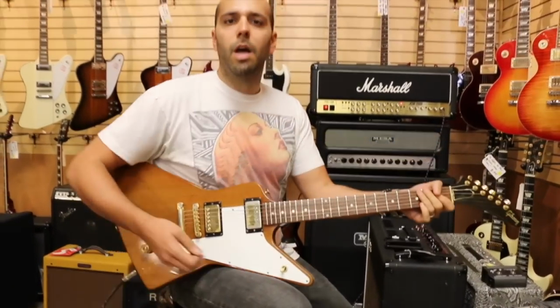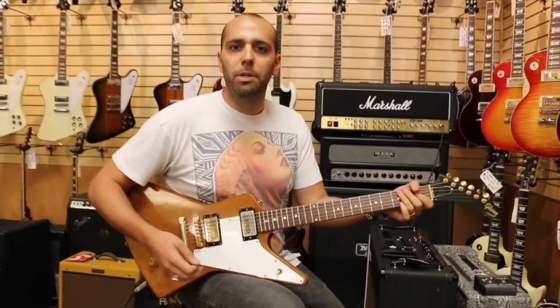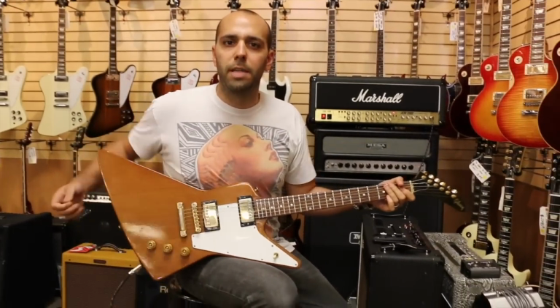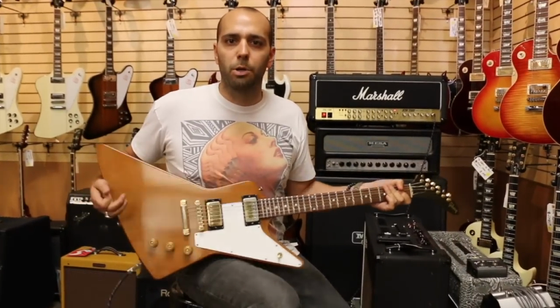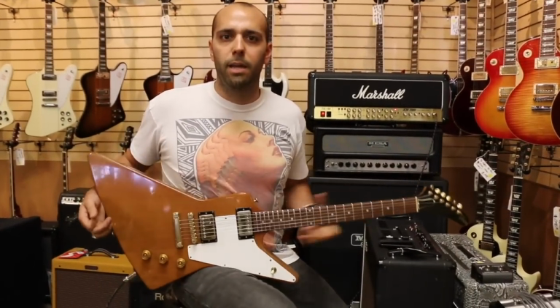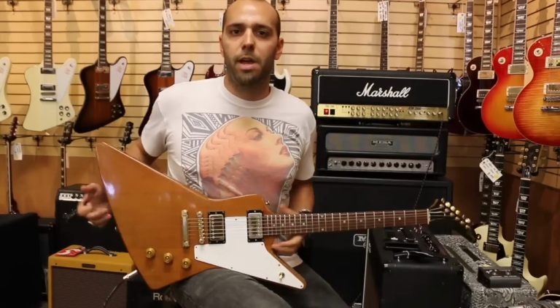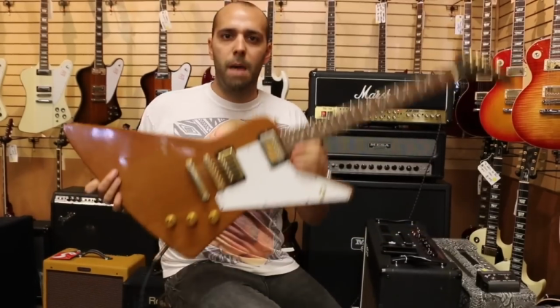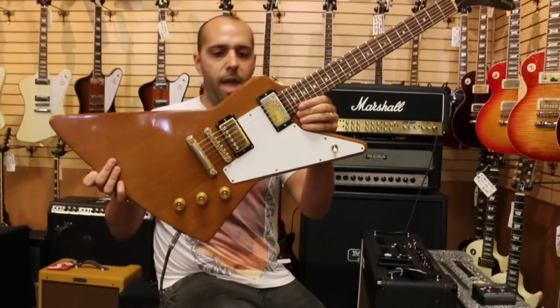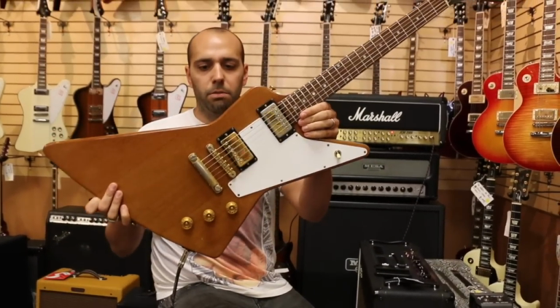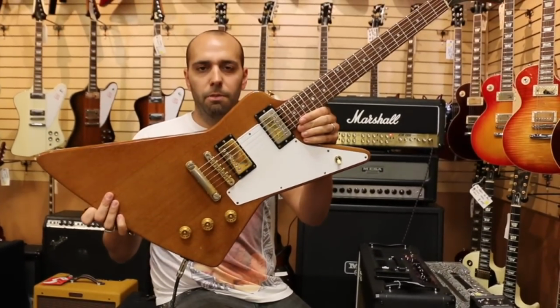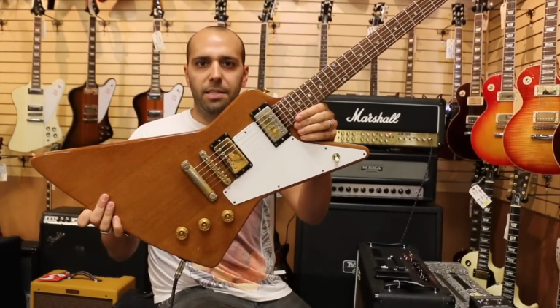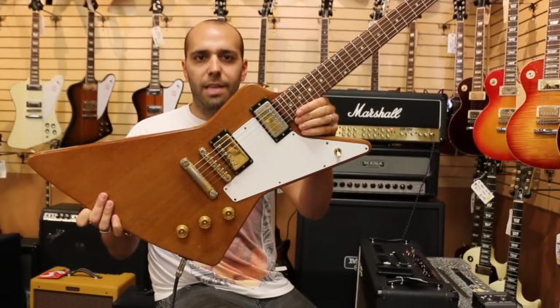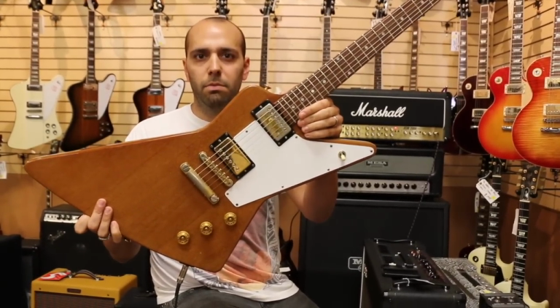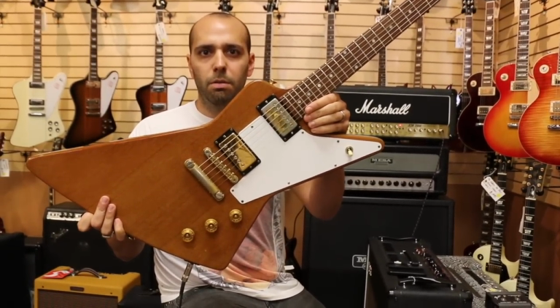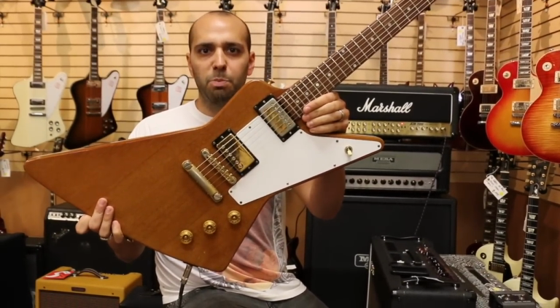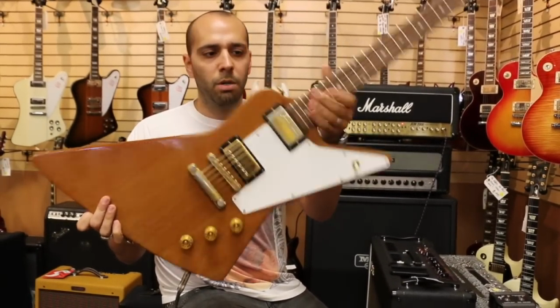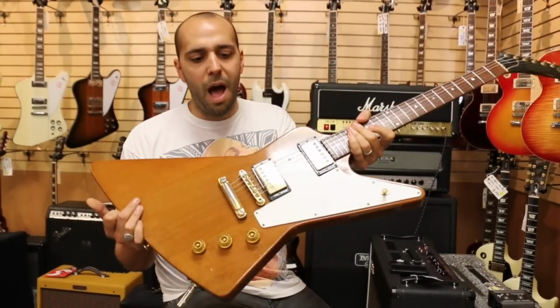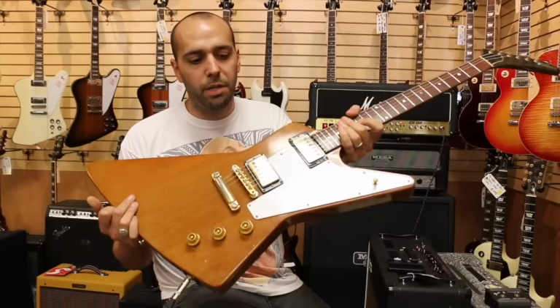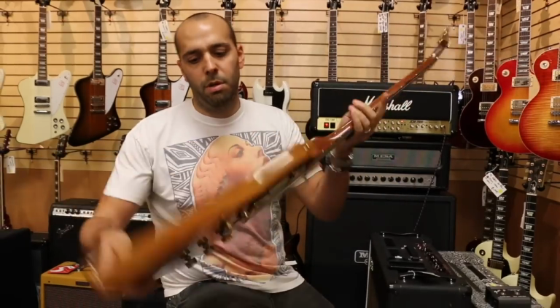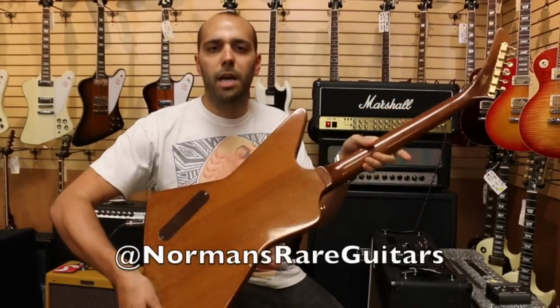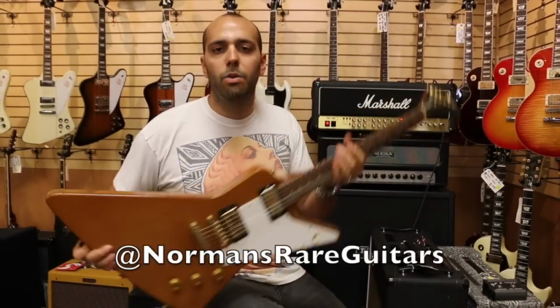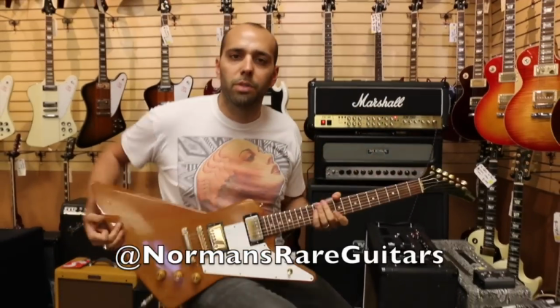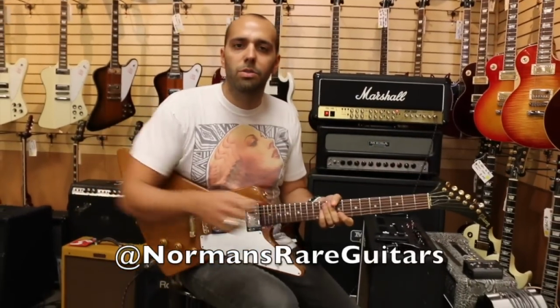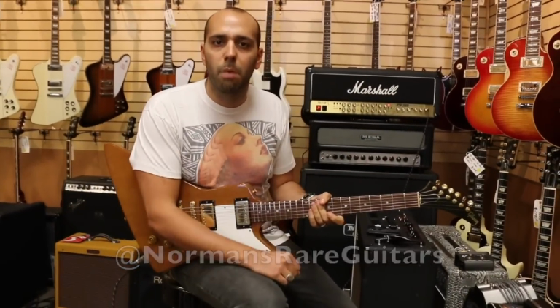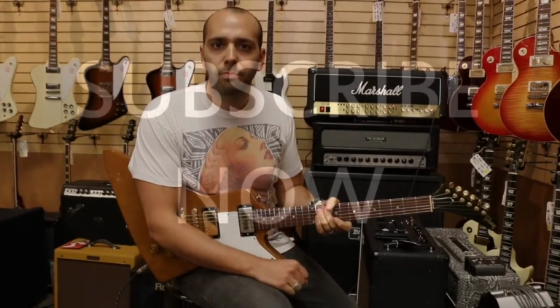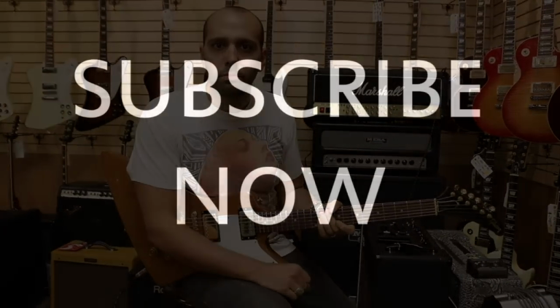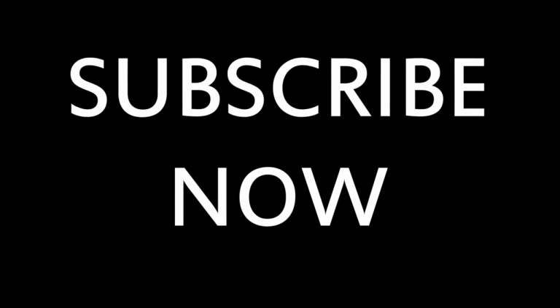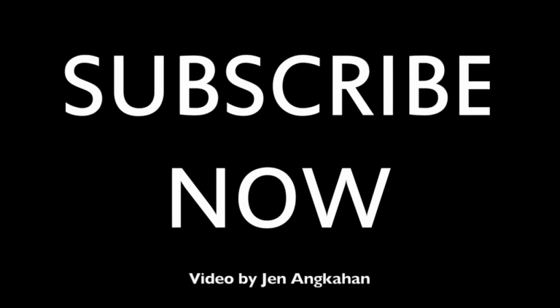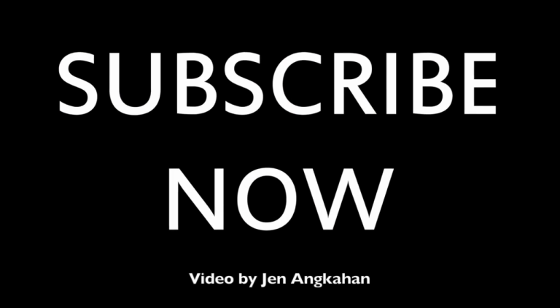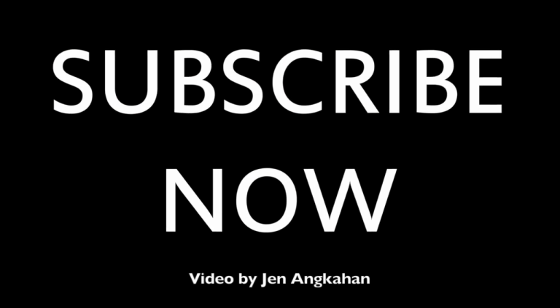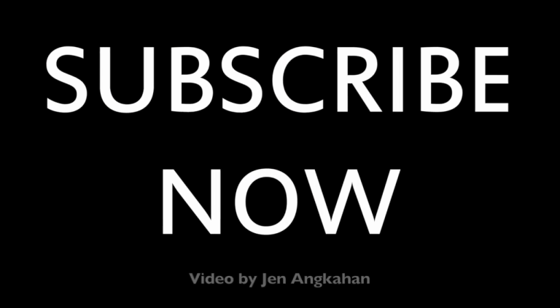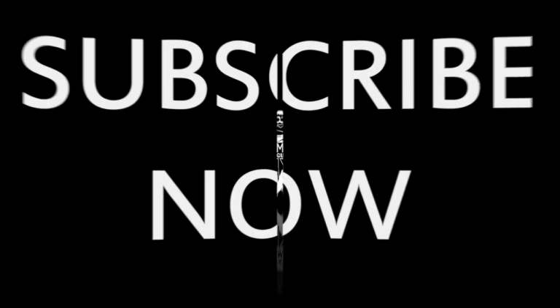I used to be able to do it with all down strokes, but hey, I'm old now. Happy birthday Hetfield — from a 1977 Gibson Explorer, original mahogany finish. Check us out online at normansrareguitars.com.